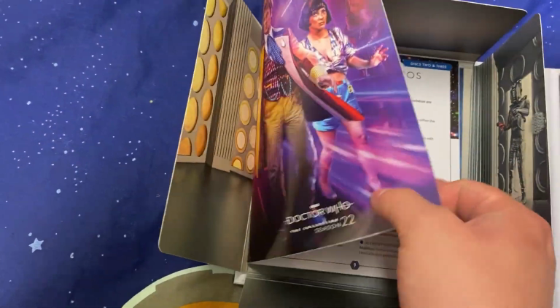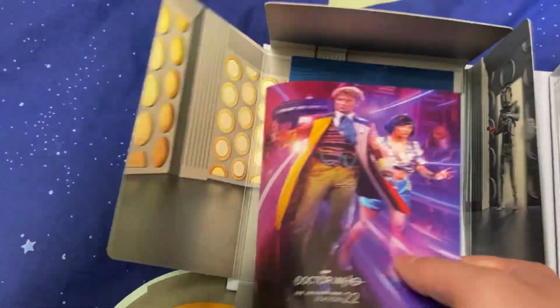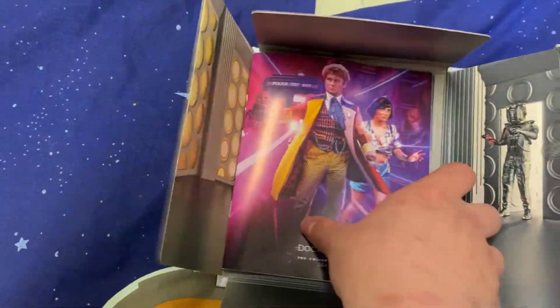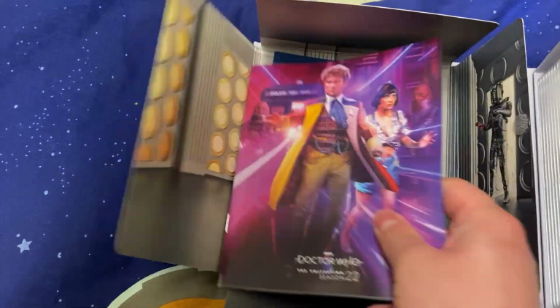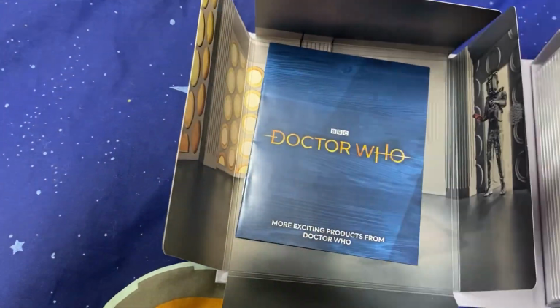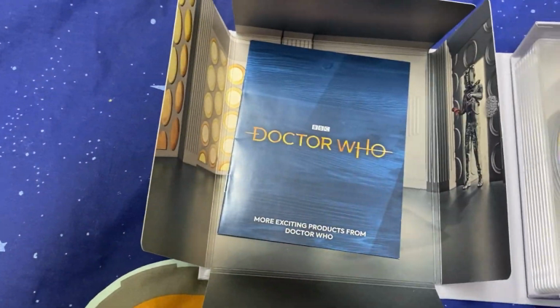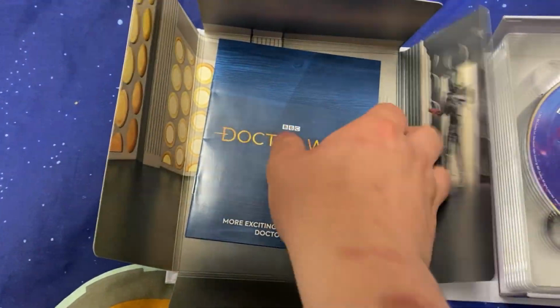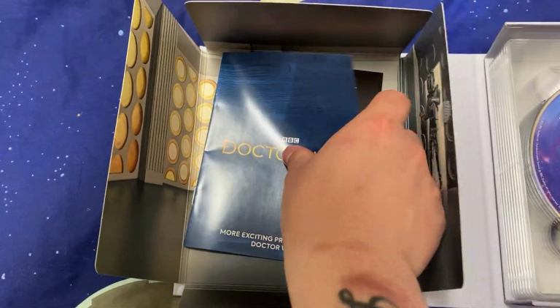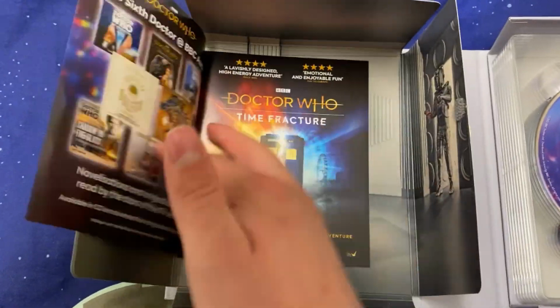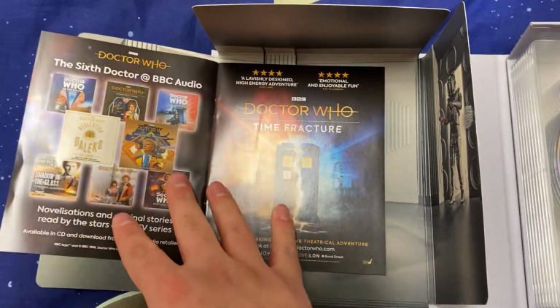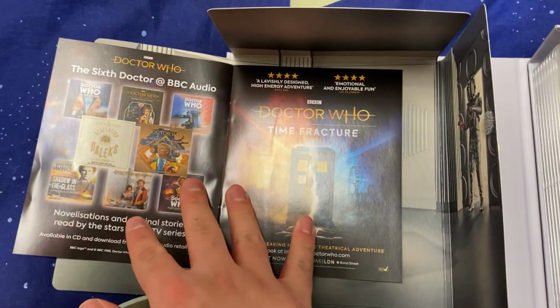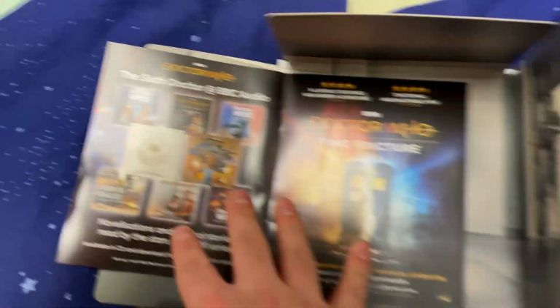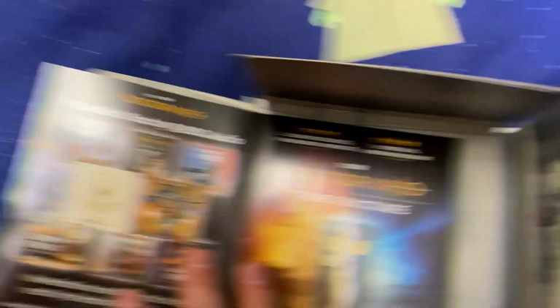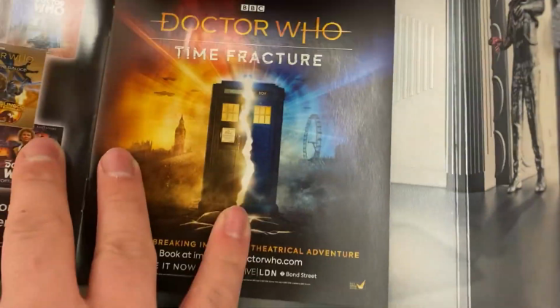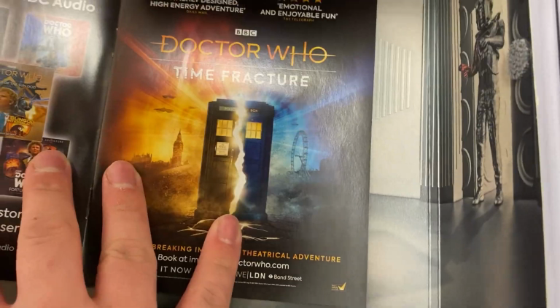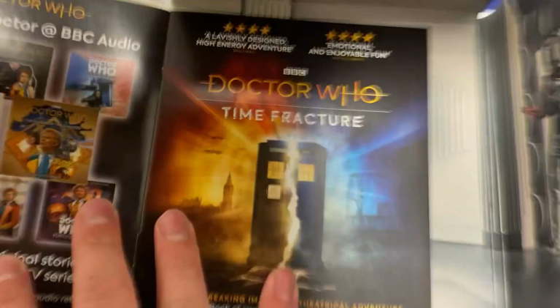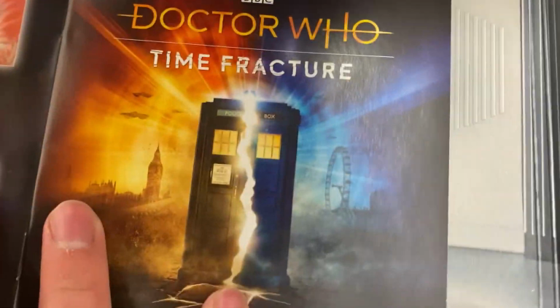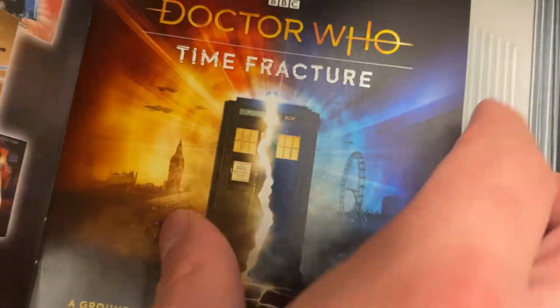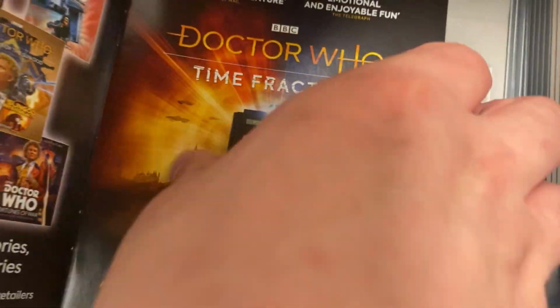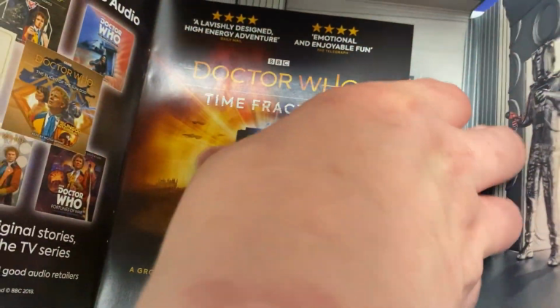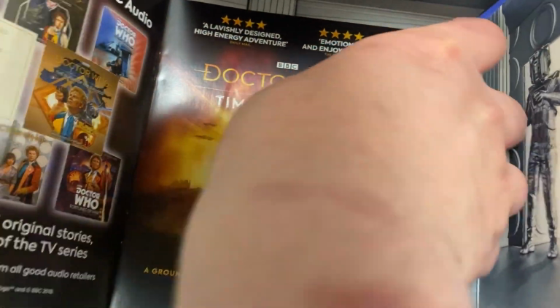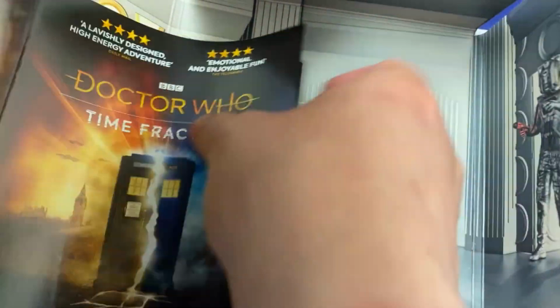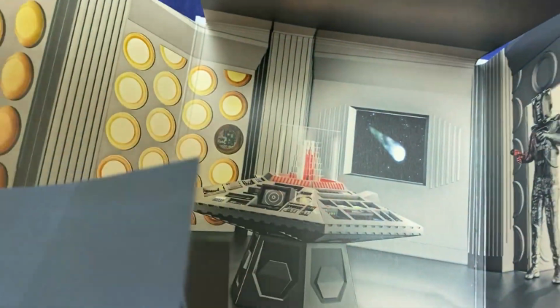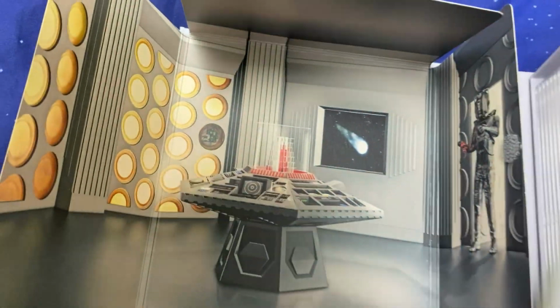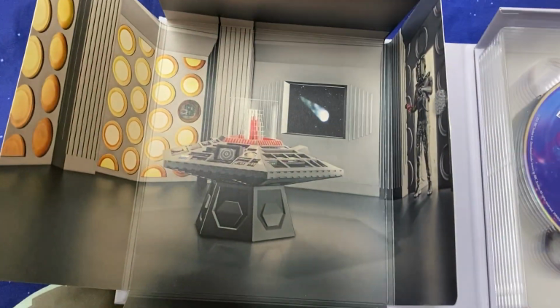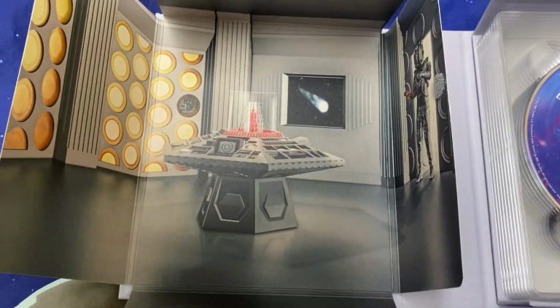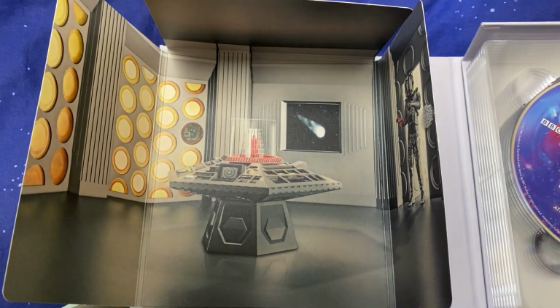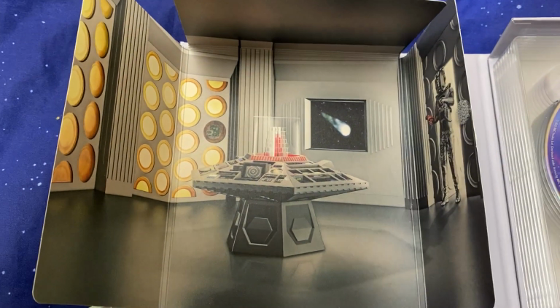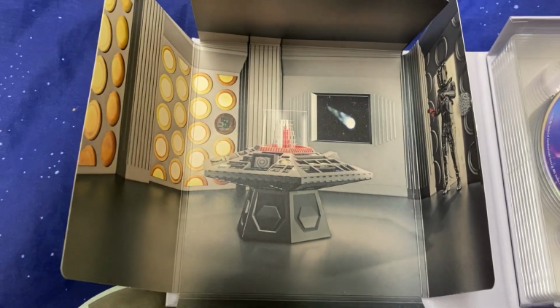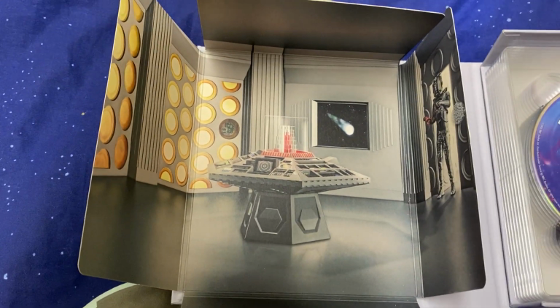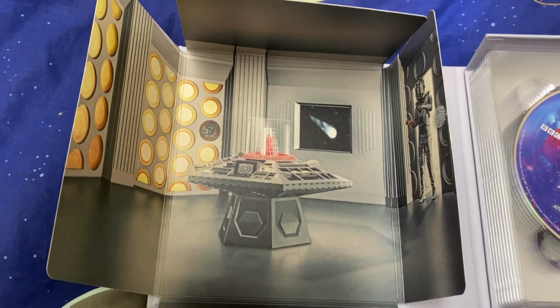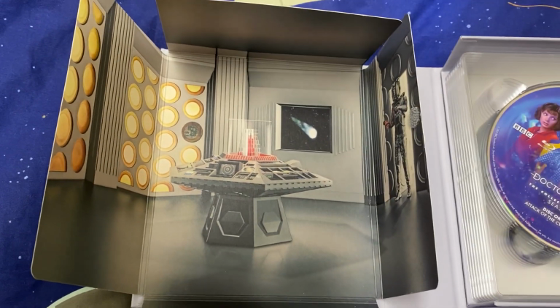And then there's just a little advertising pamphlet for stuff including Time Fracture, which is shut now, so that's helpful. But yeah, there we go — a lovely little look at the collection box set.